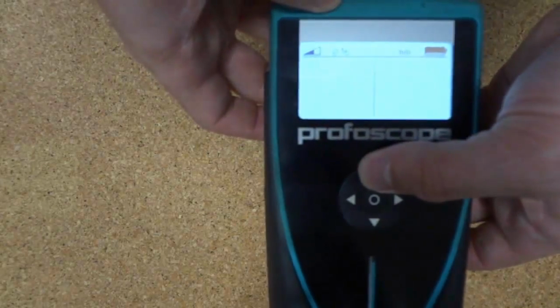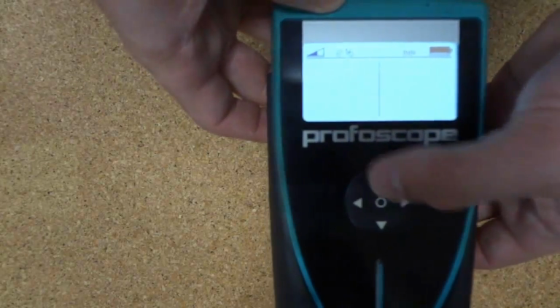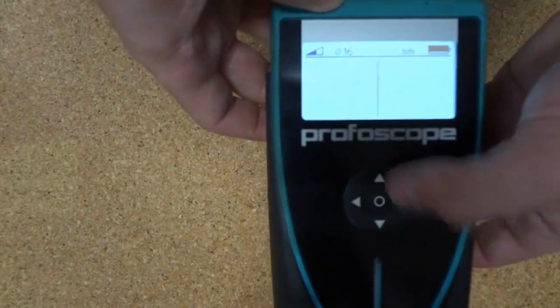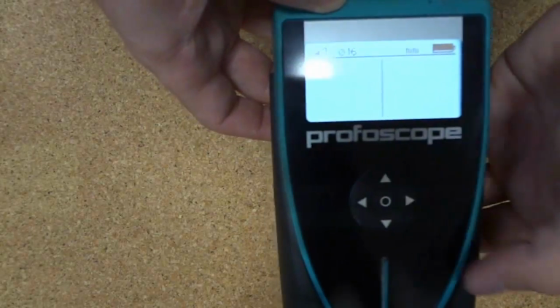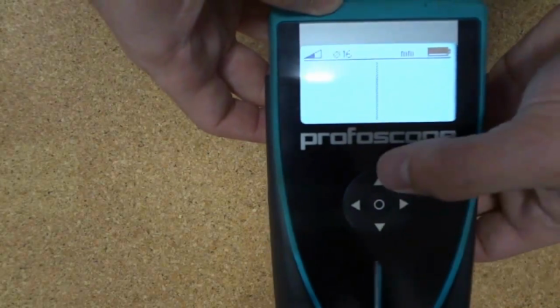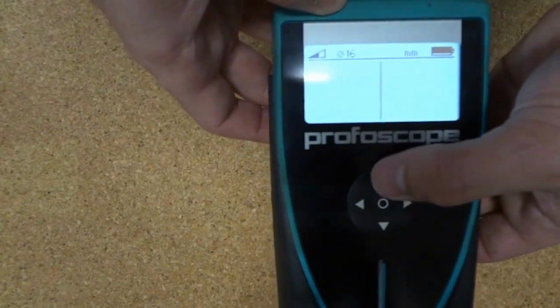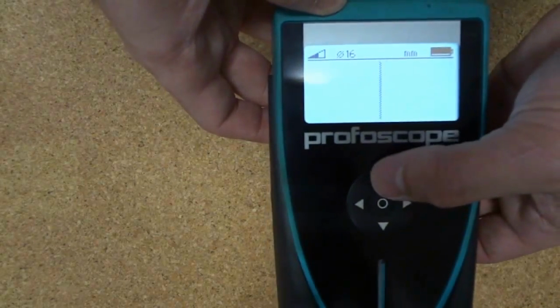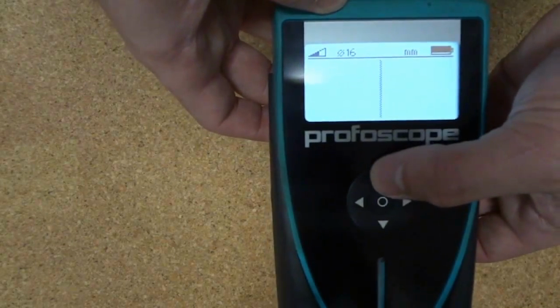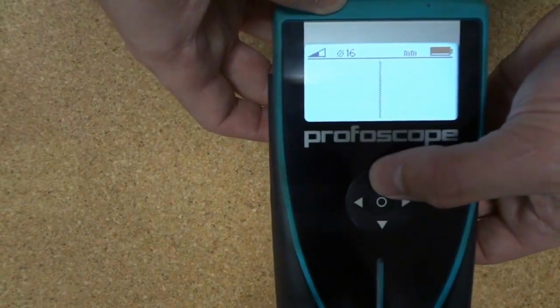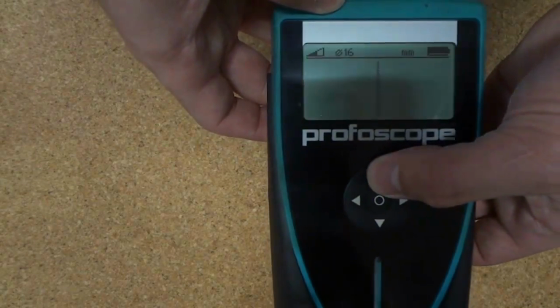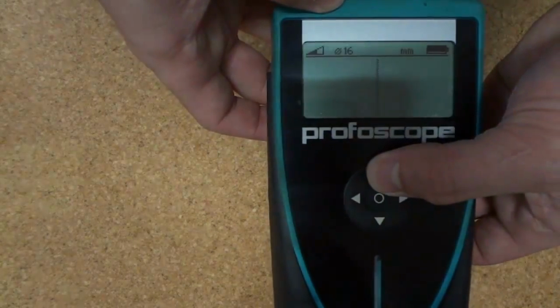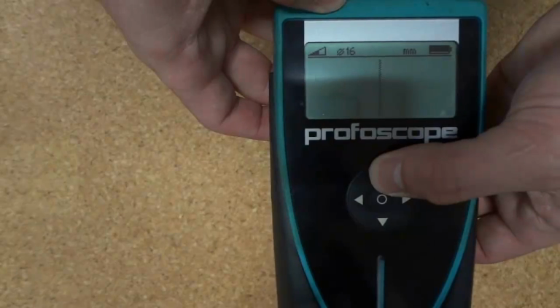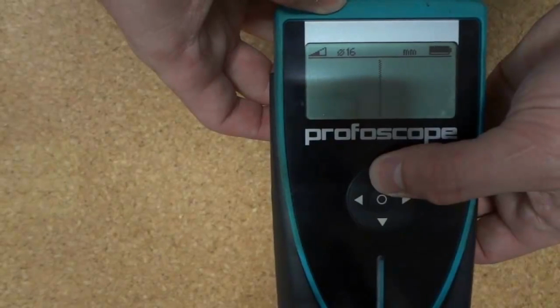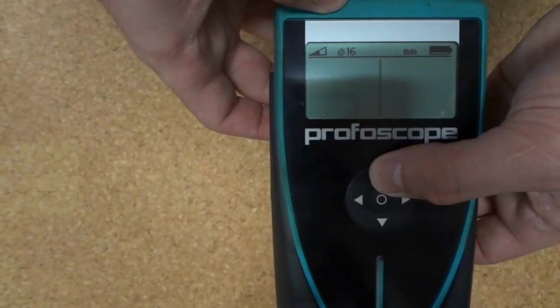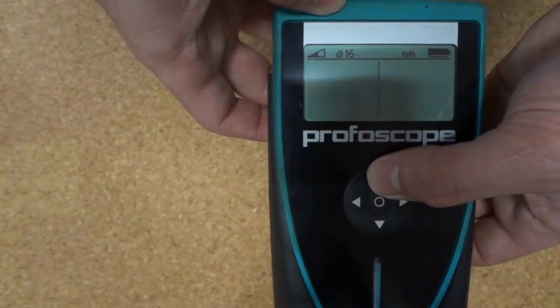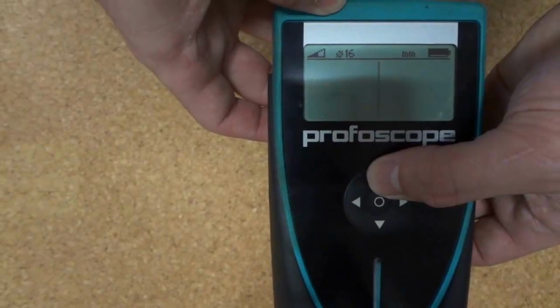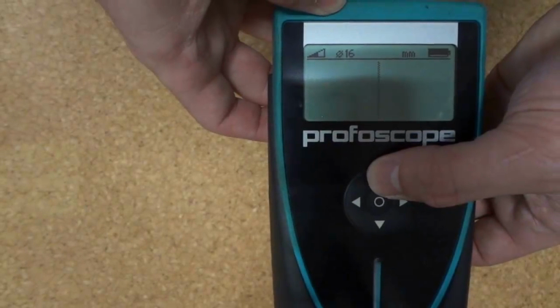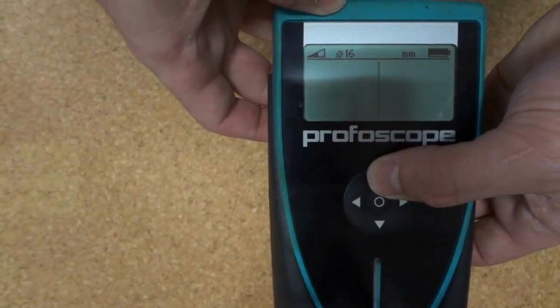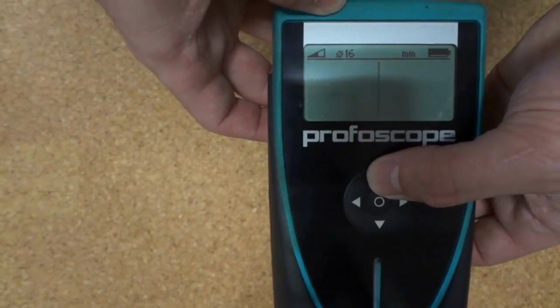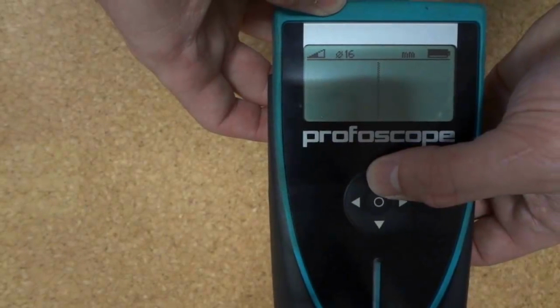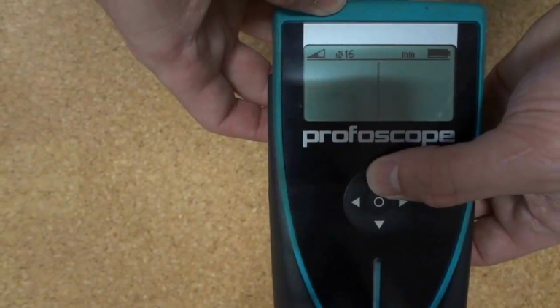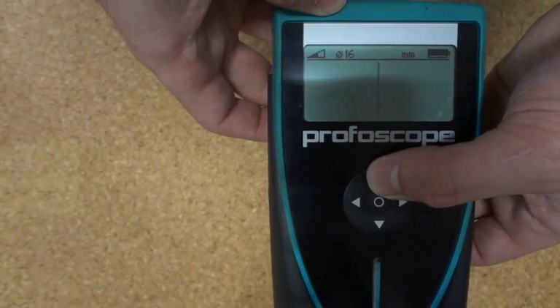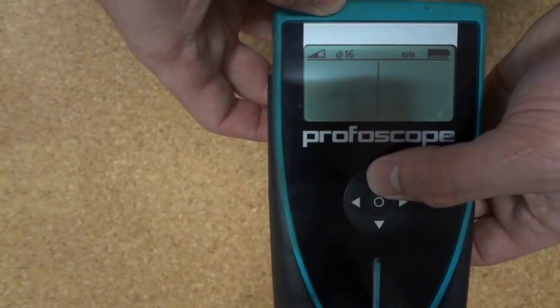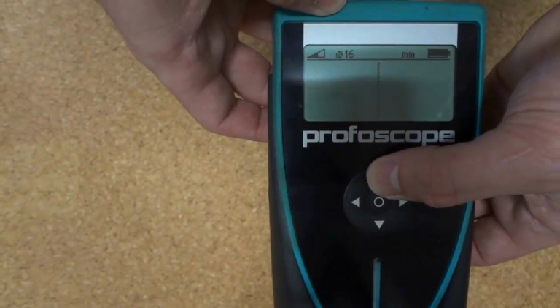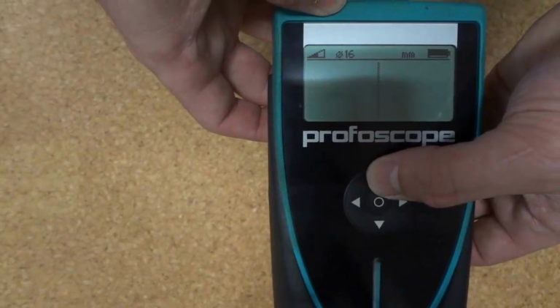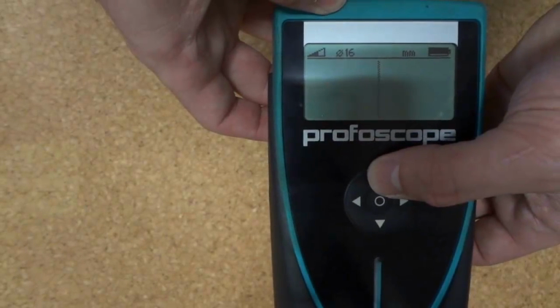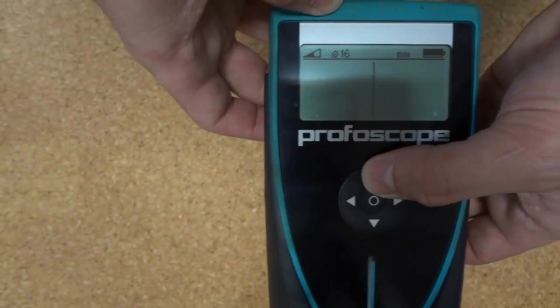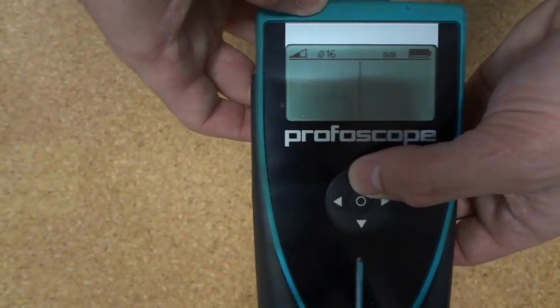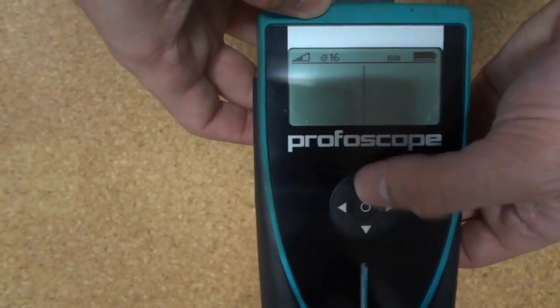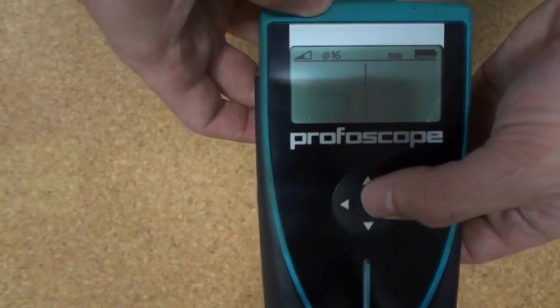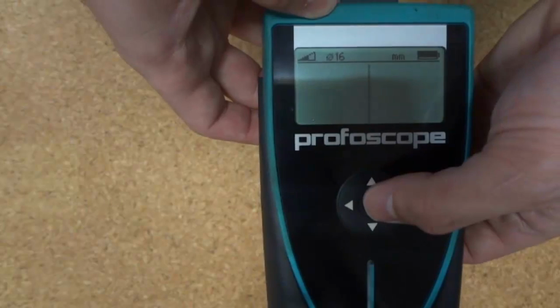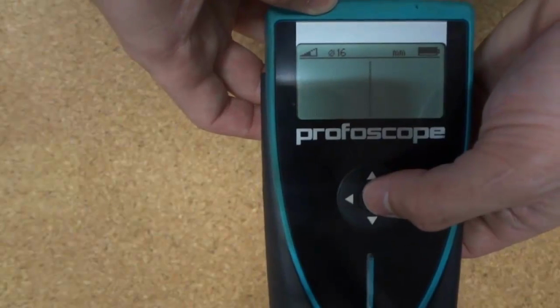You can access the backlight using the up arrow during standard operation. You can also change the measurement range between low and automatic with the right arrow during normal operation.